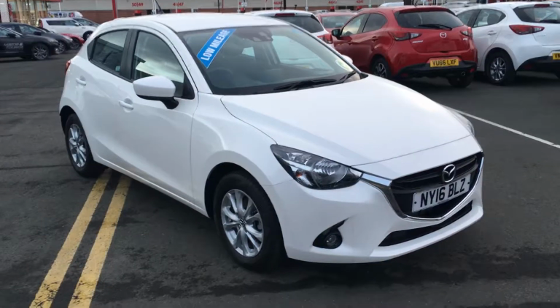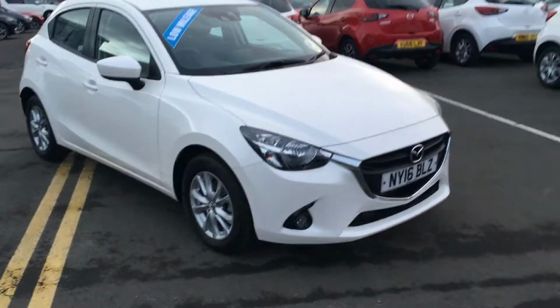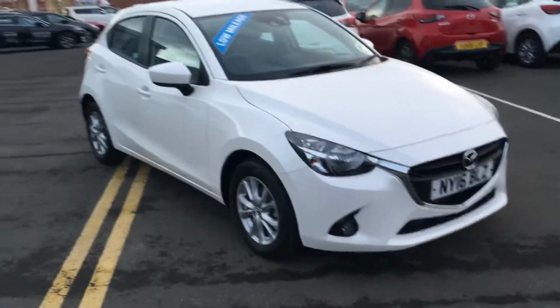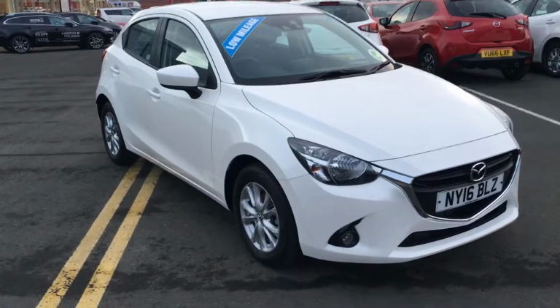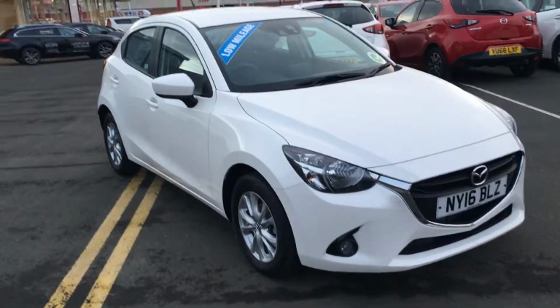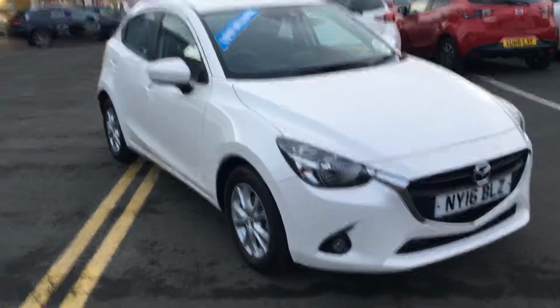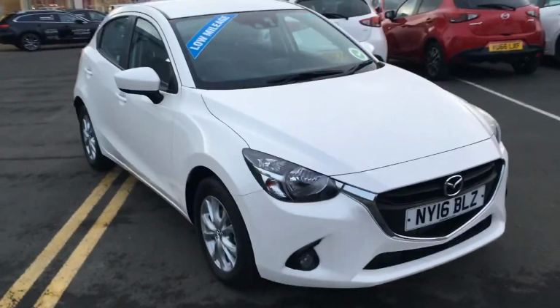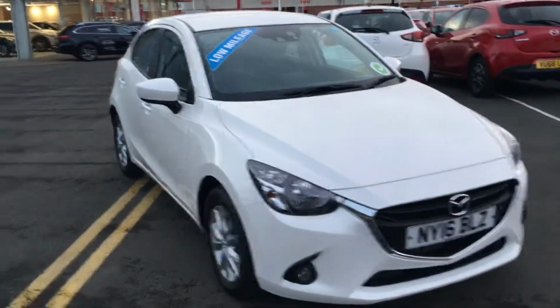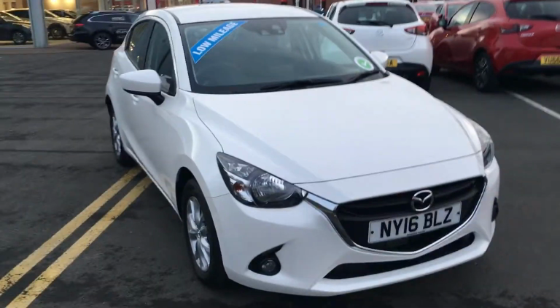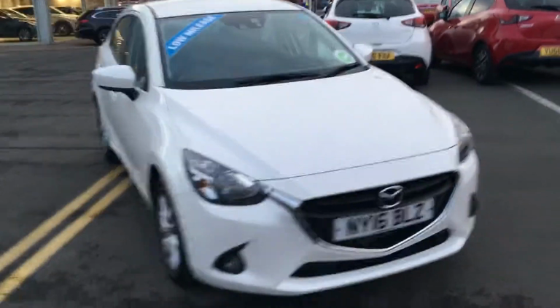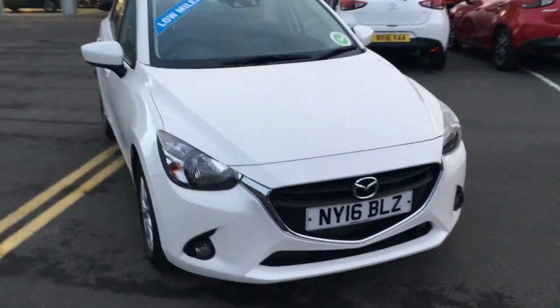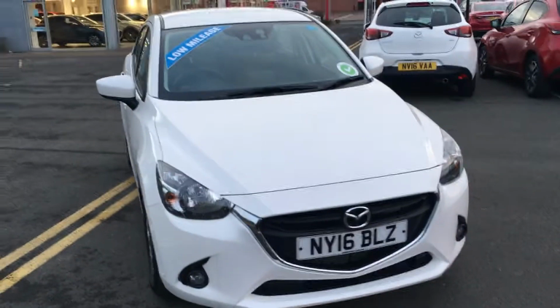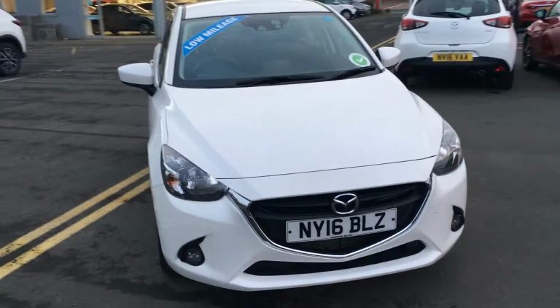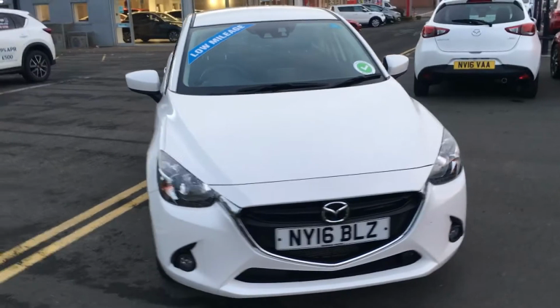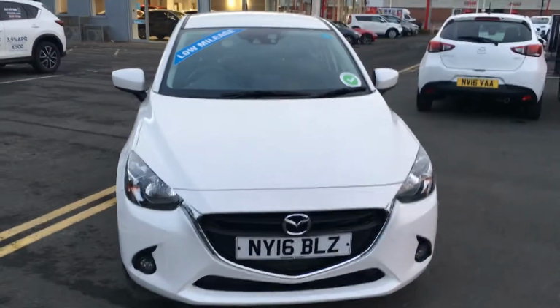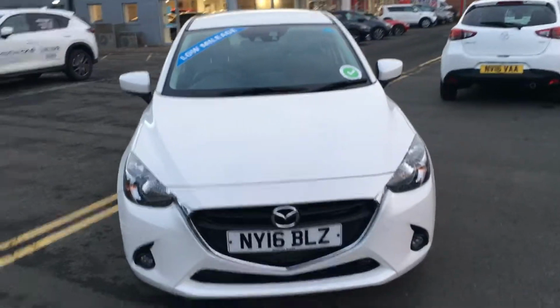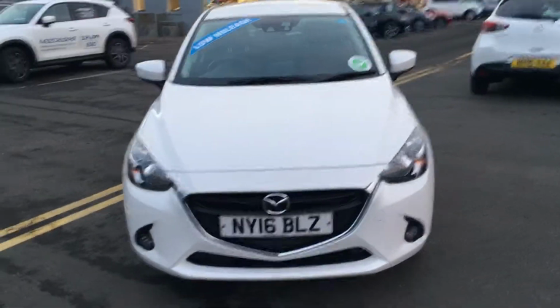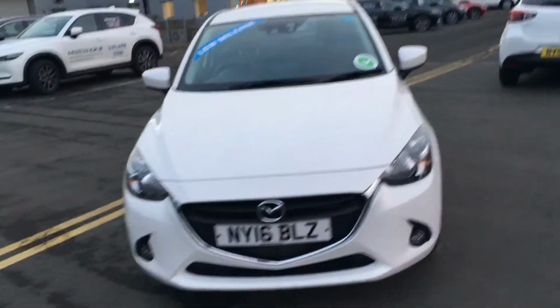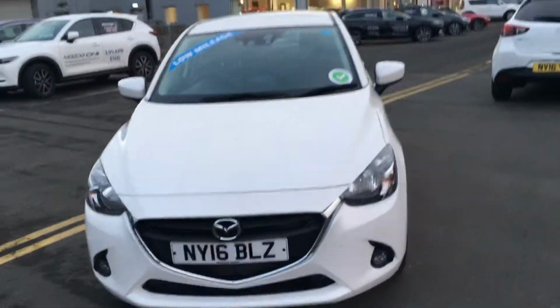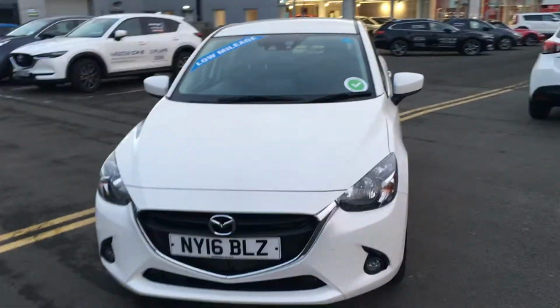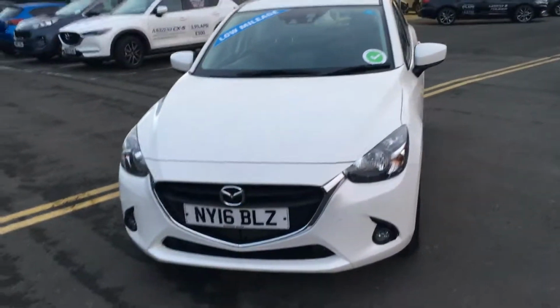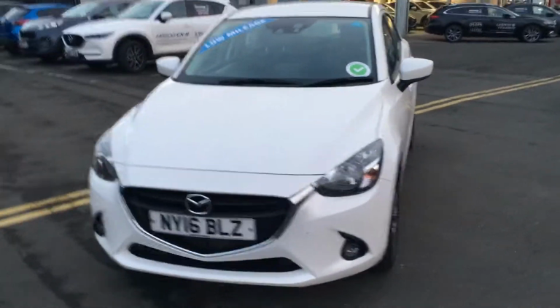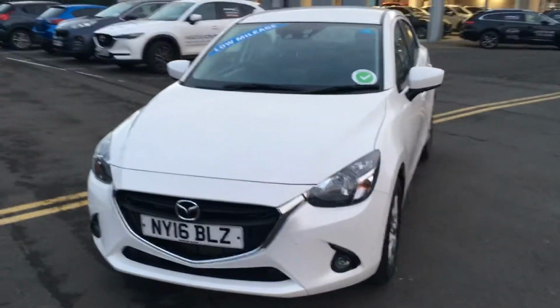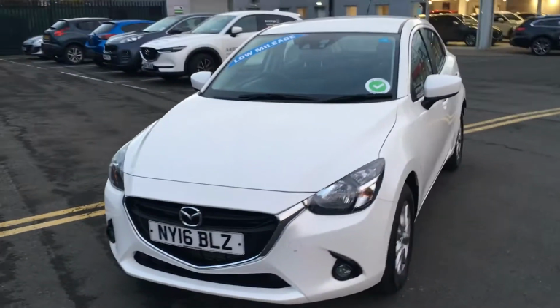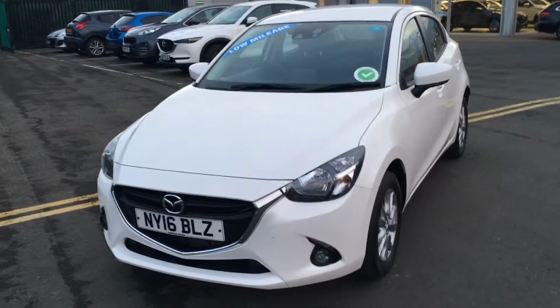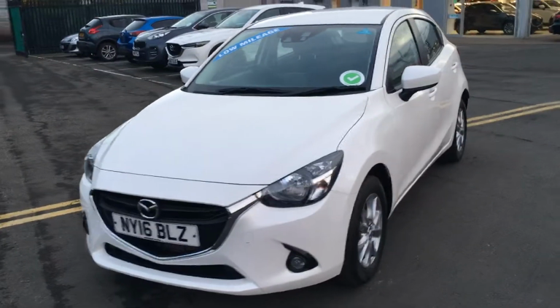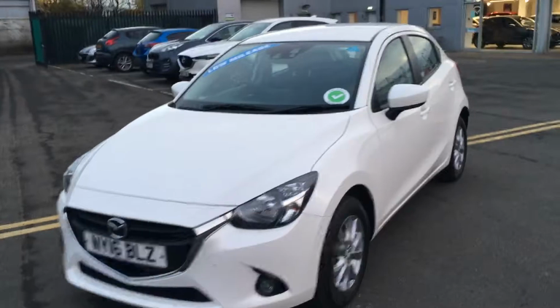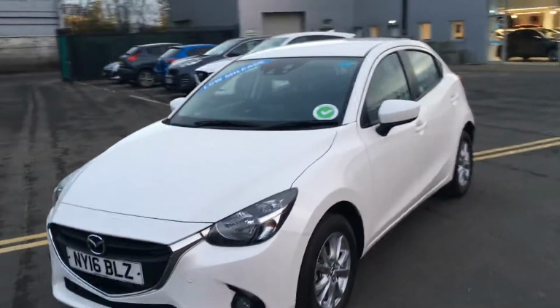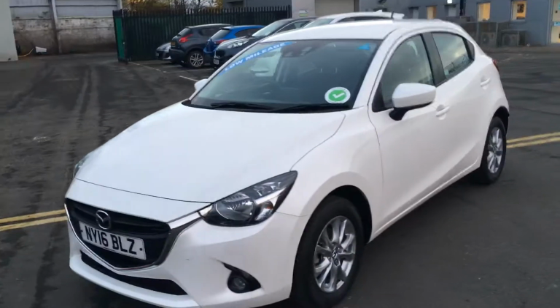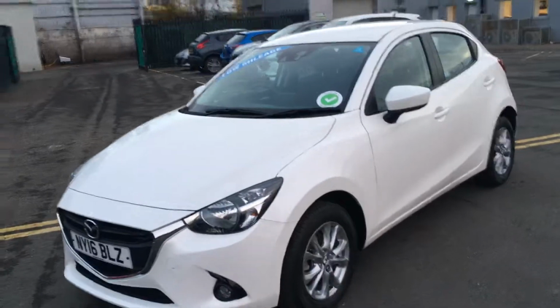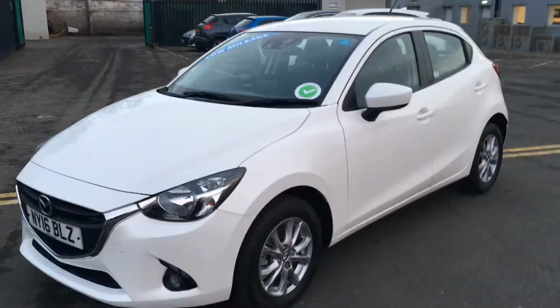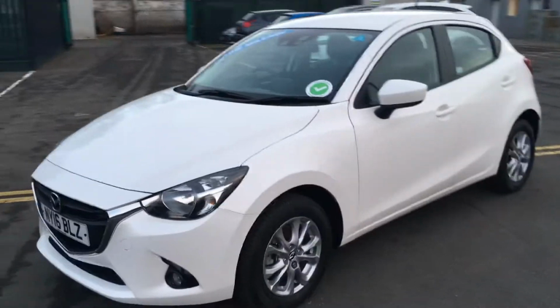Welcome to Jennings Mazda. Today I'm going to show you around this Mazda 2 SEL Nav. This particular model is equipped with a 1.5 litre petrol engine which produces 90 horsepower and is finished in white pearlescent.